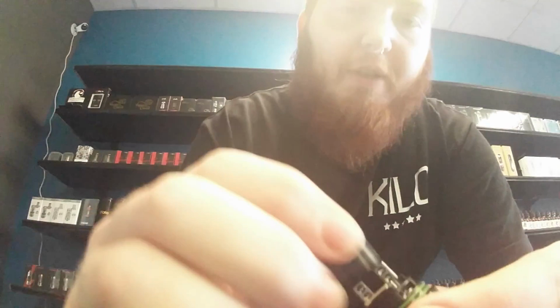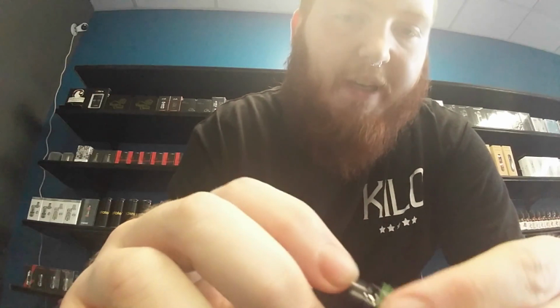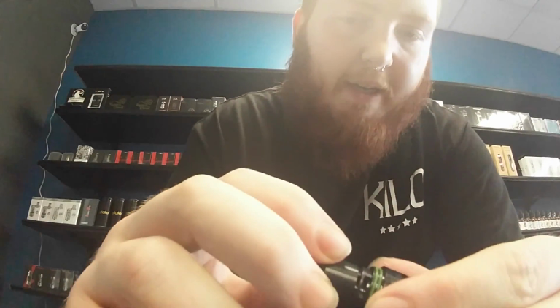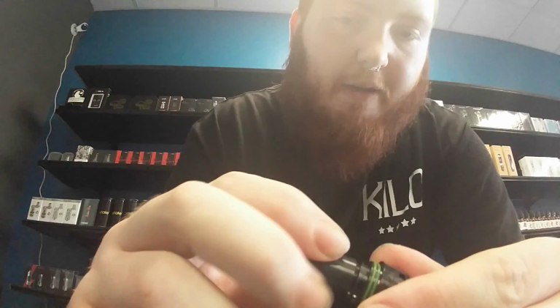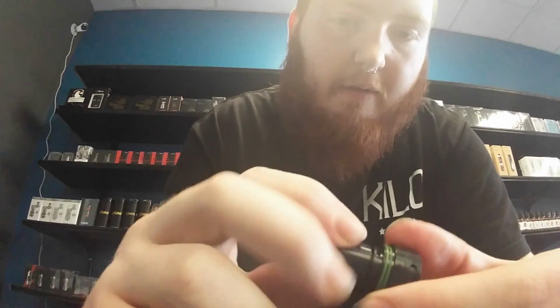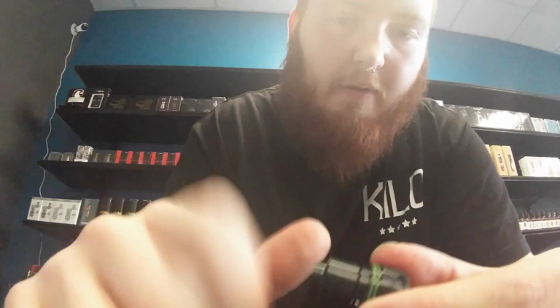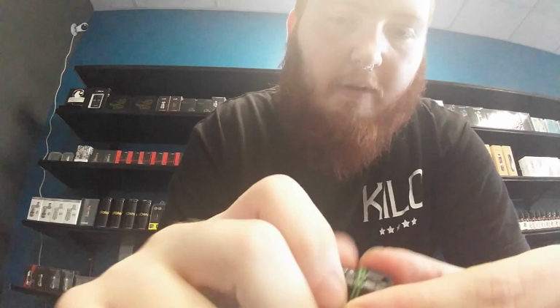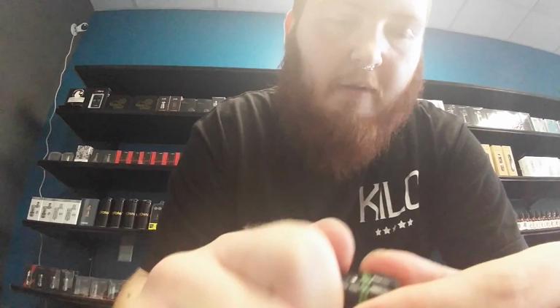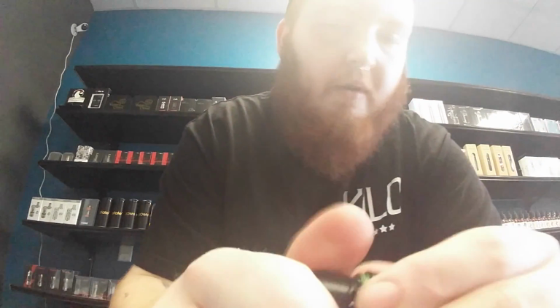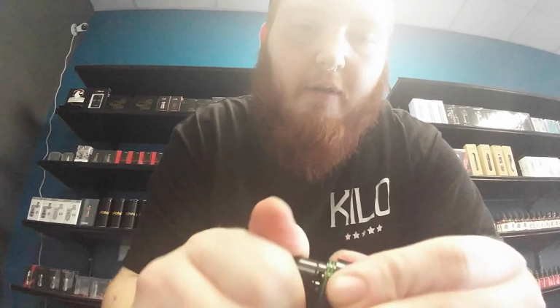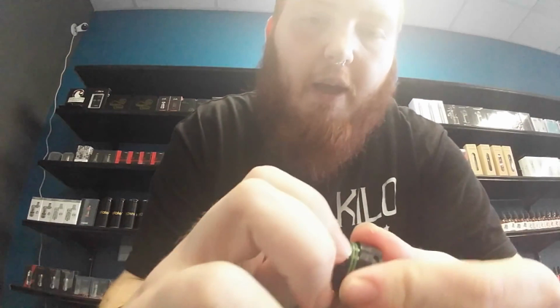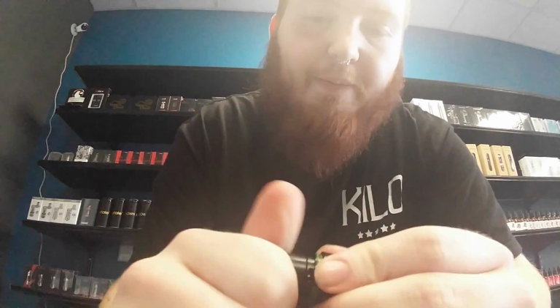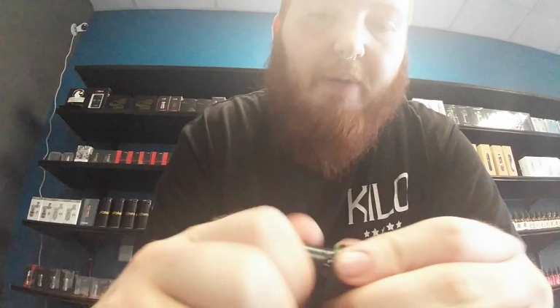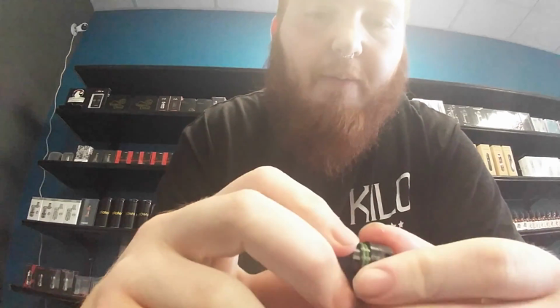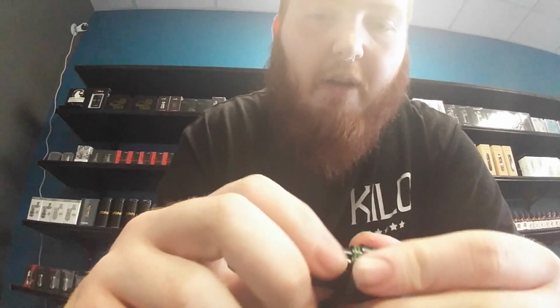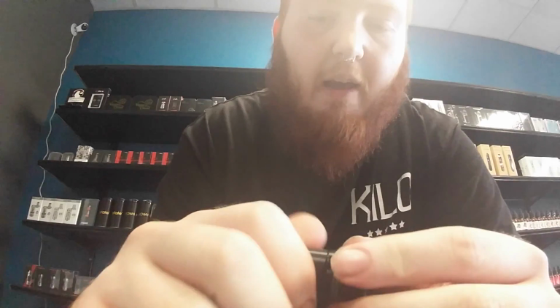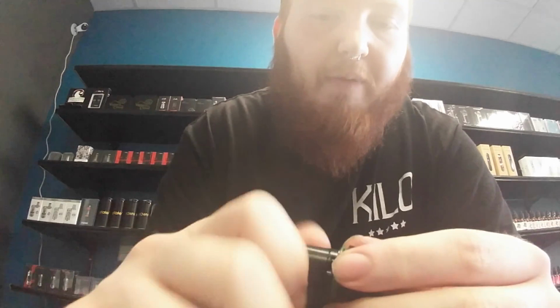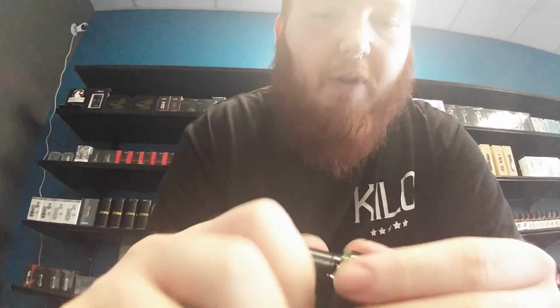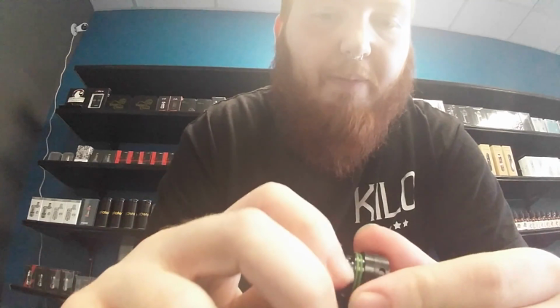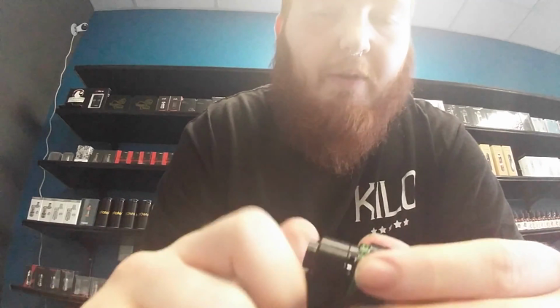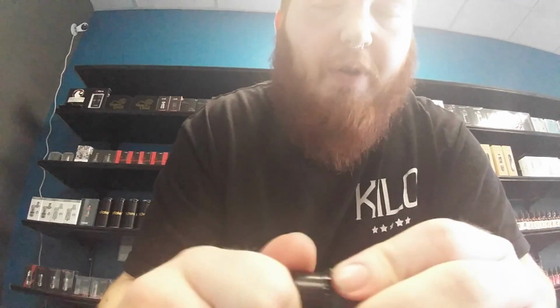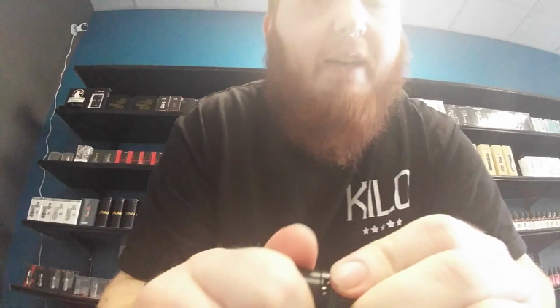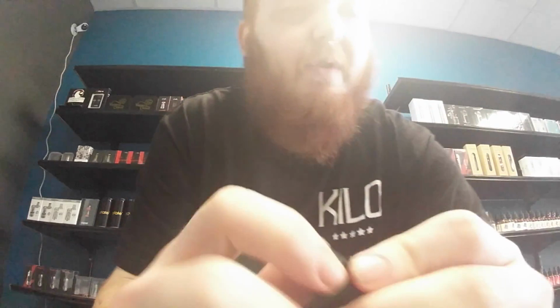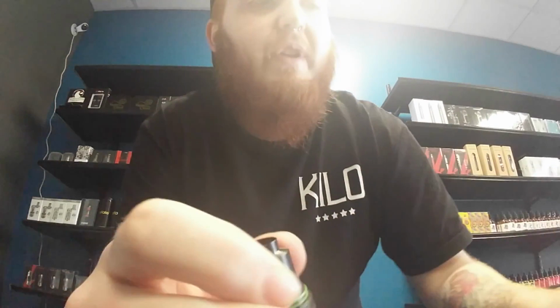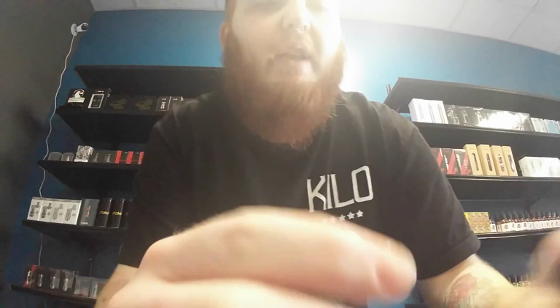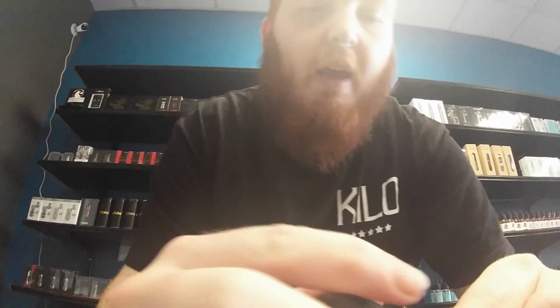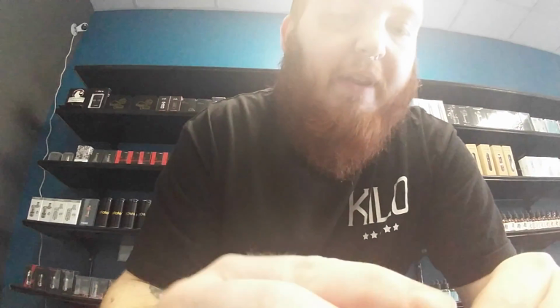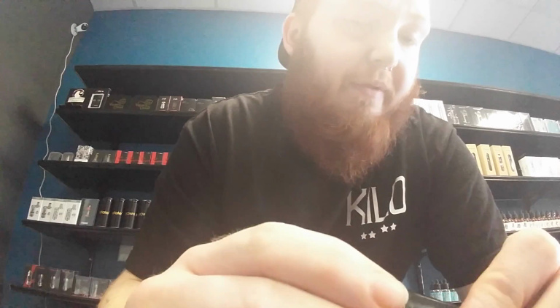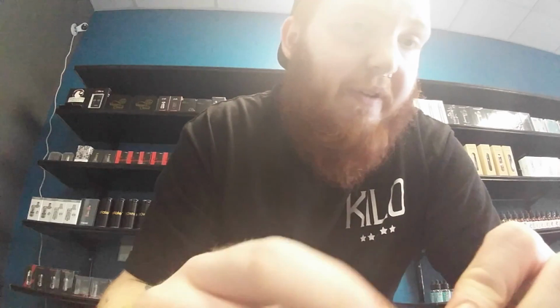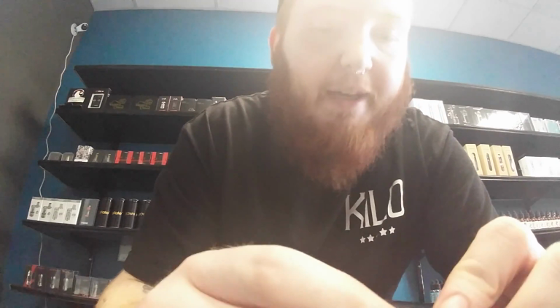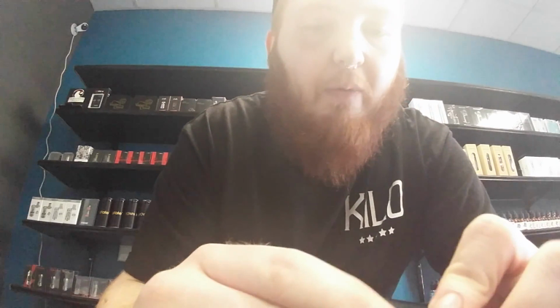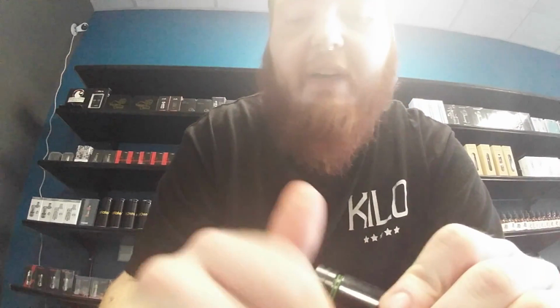I'm going to put the tank back together now. With this being a rebuildable tank atomizer, you can vape or drip any kind of juice blend you would like — anything from a 50-50 to an 80-20 will run just fine.